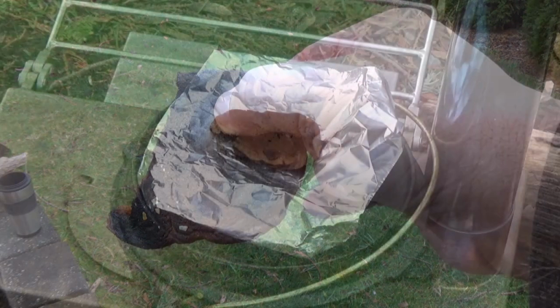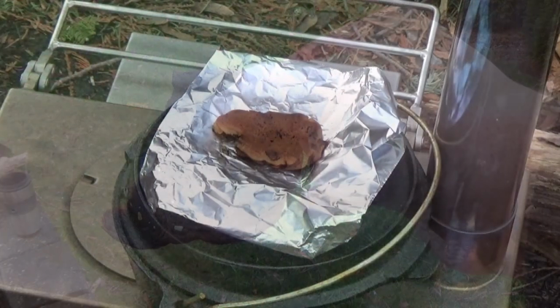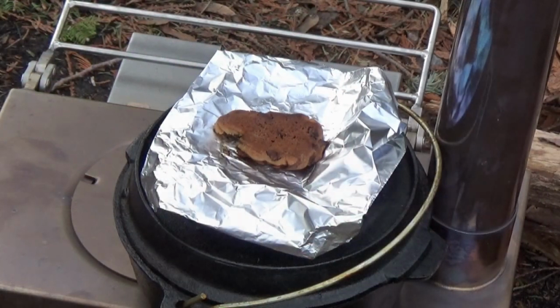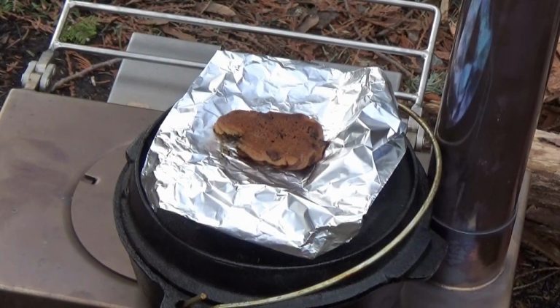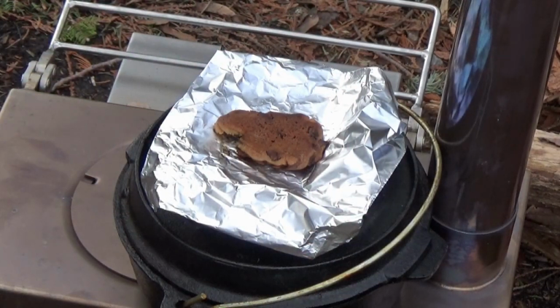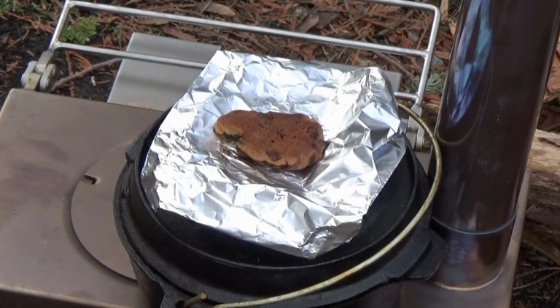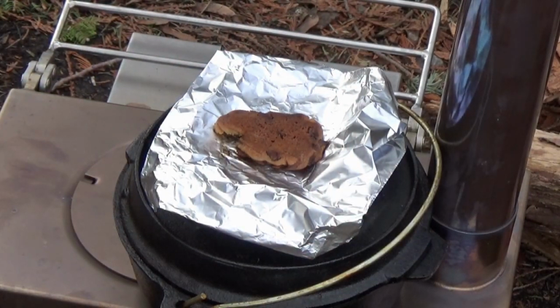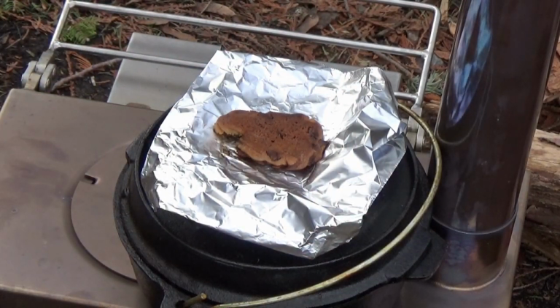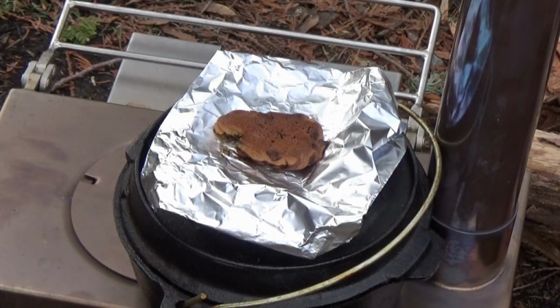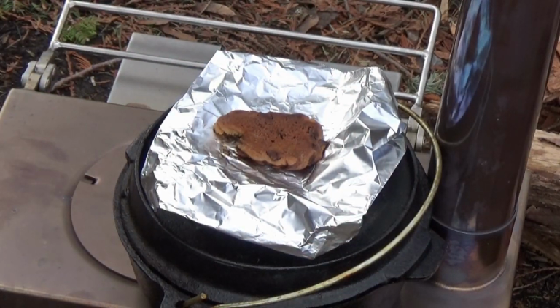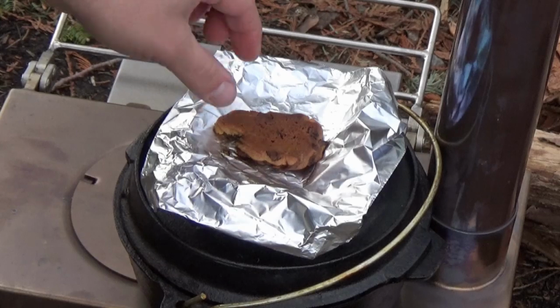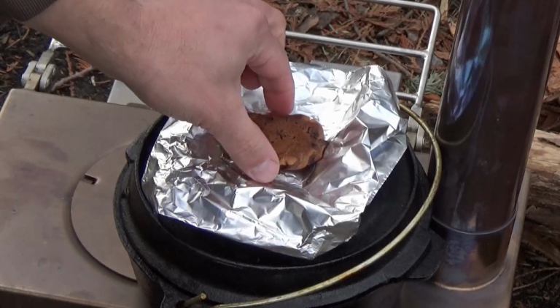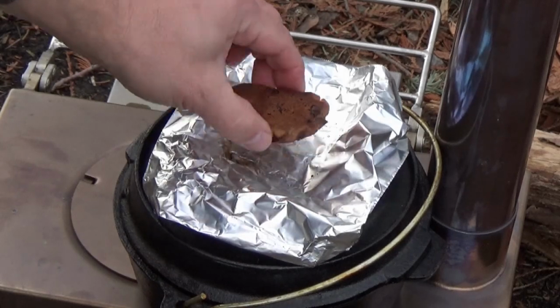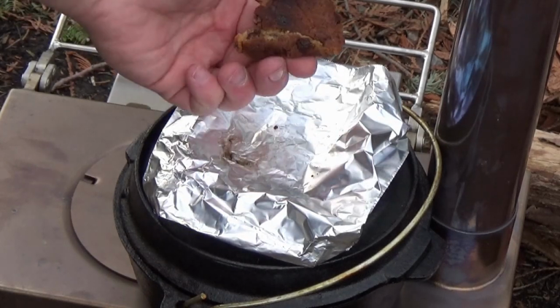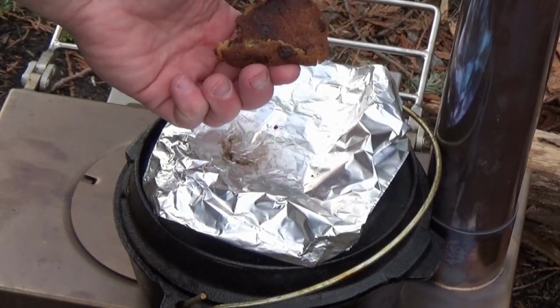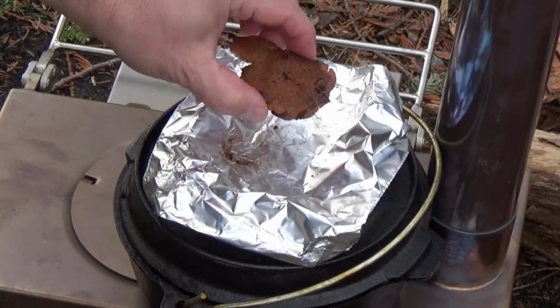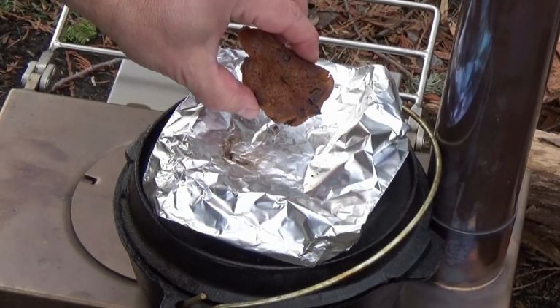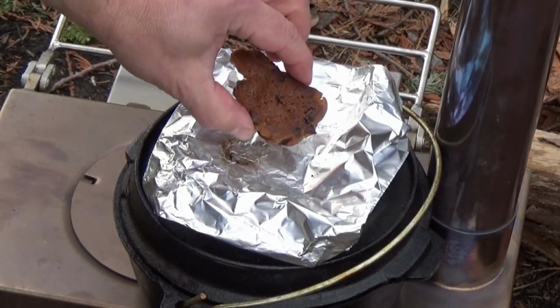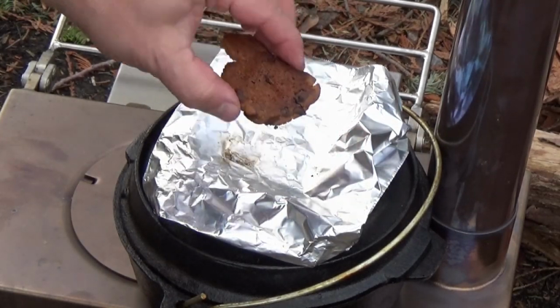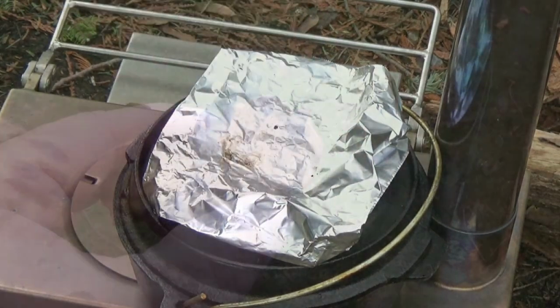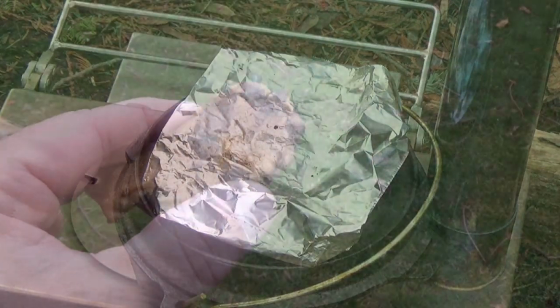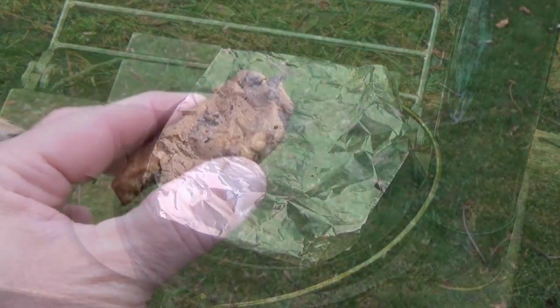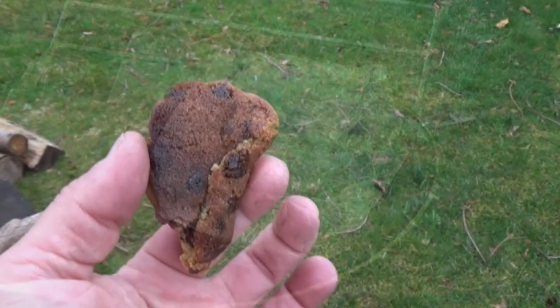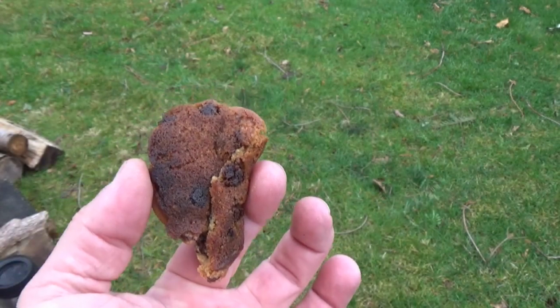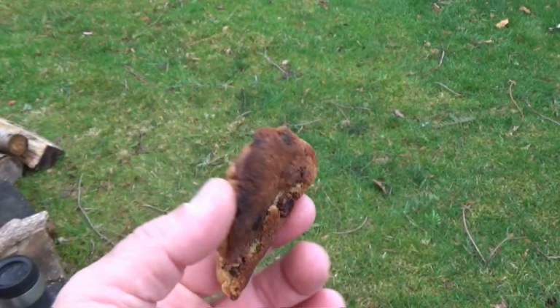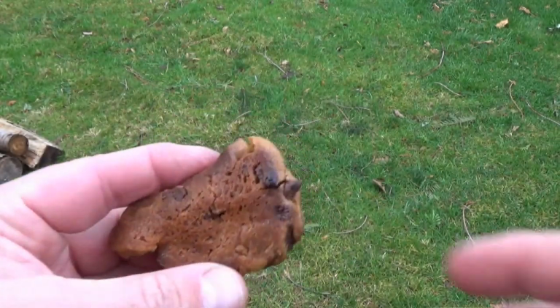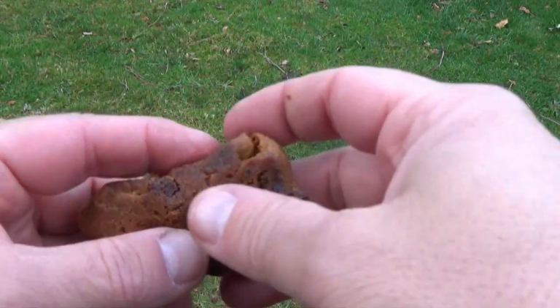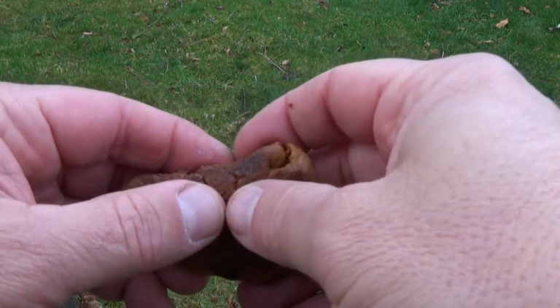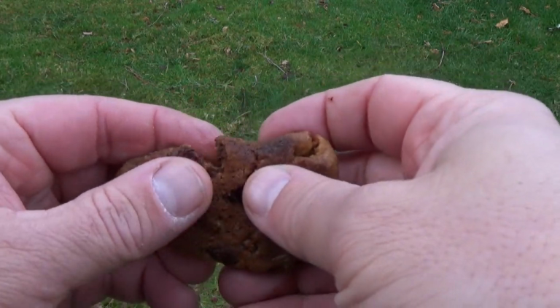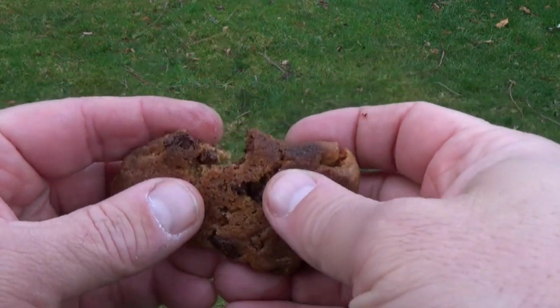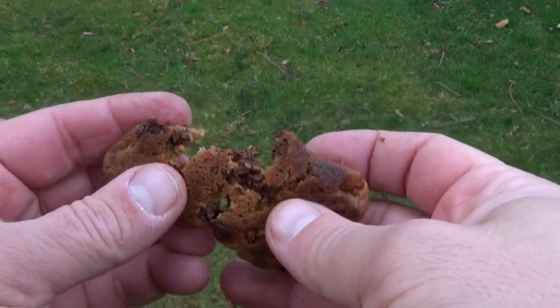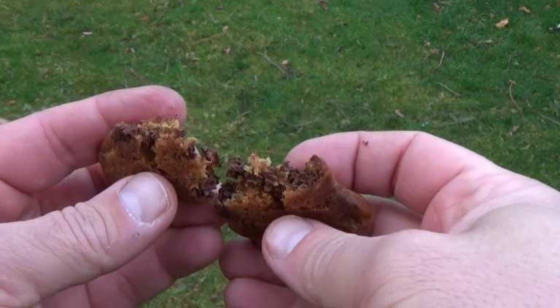Here's try number two. Not super photogenic because I tried to flip it to get brown on both sides, but it looks way better. Here's a close-up of a nice fresh cookie, still warm to the touch. Nice and soft.